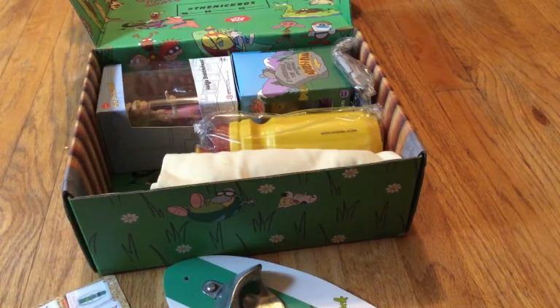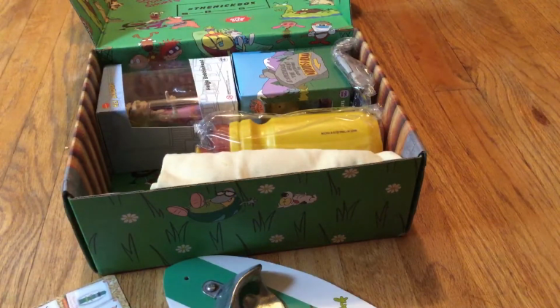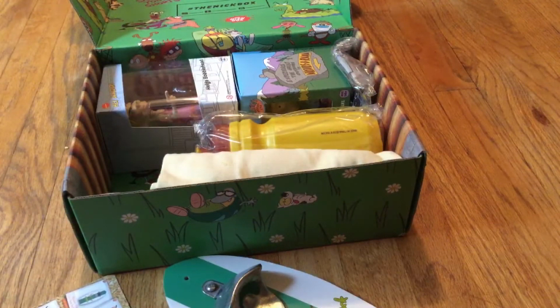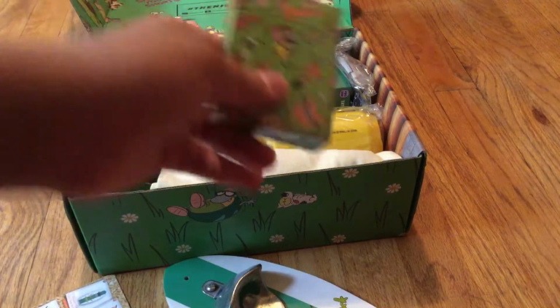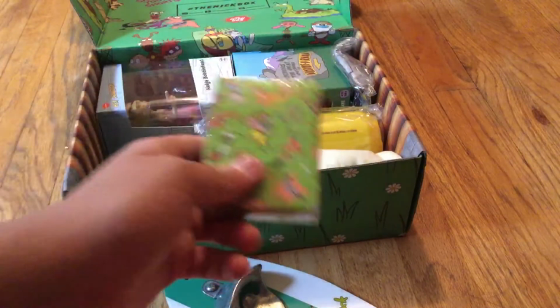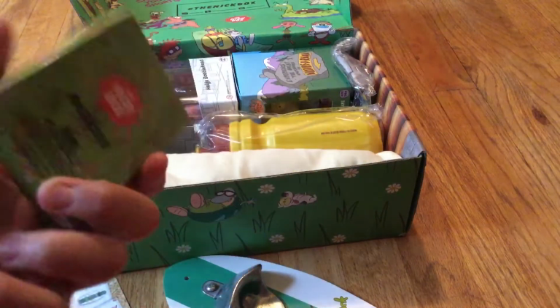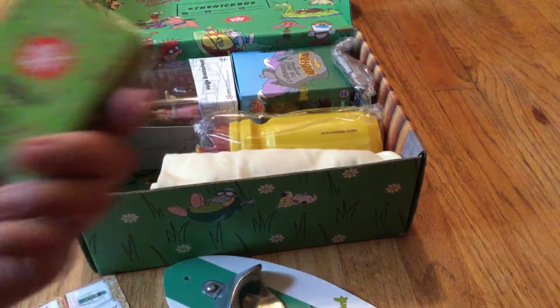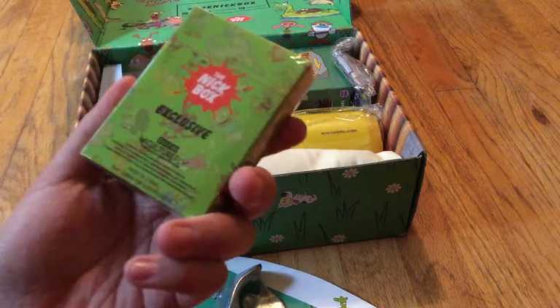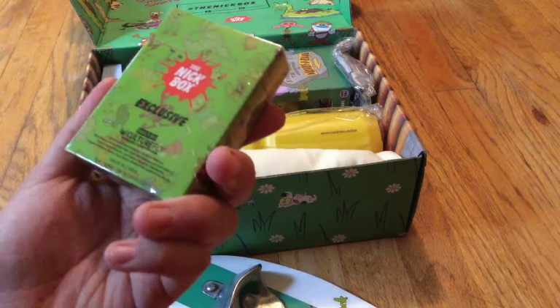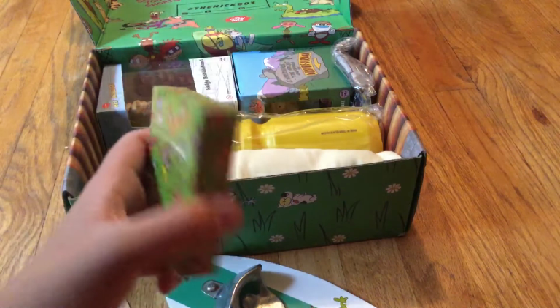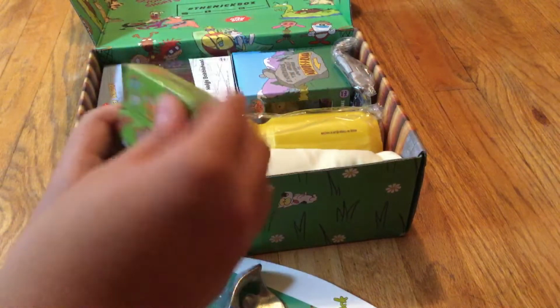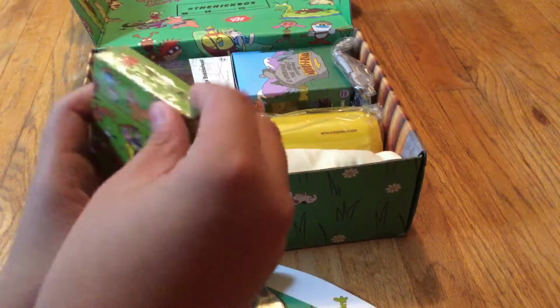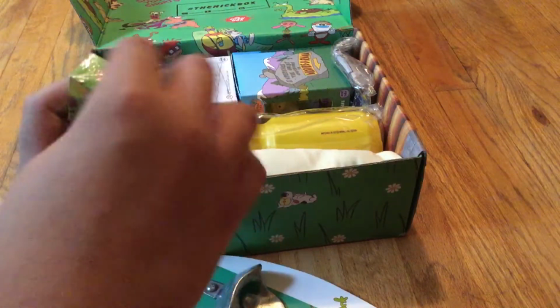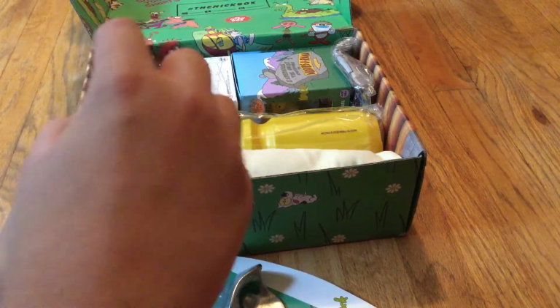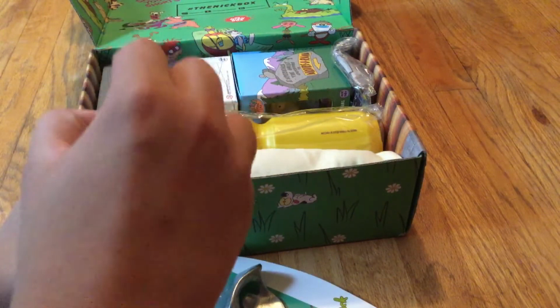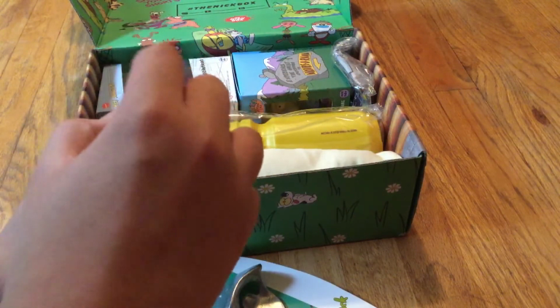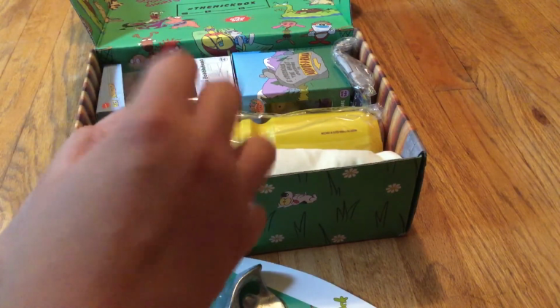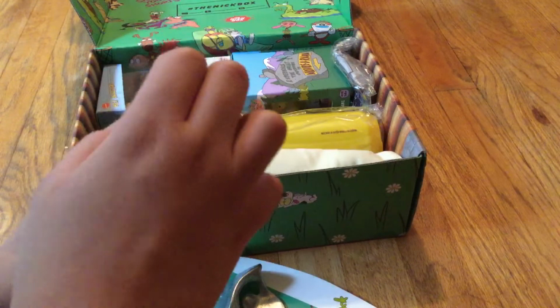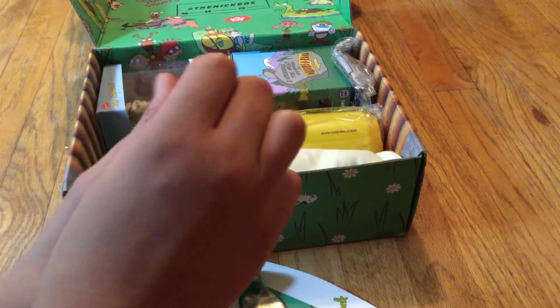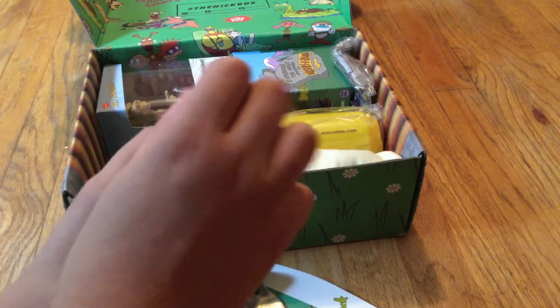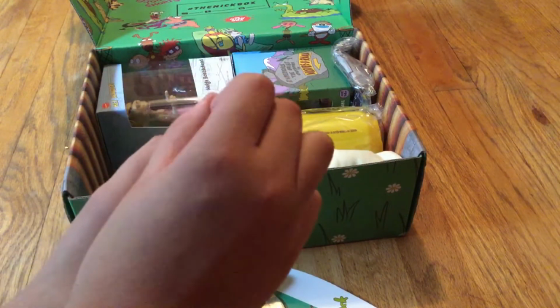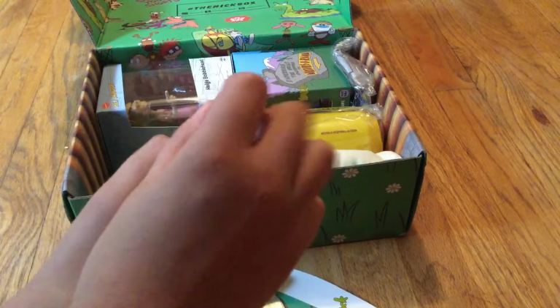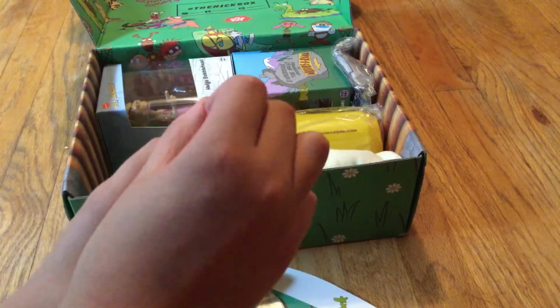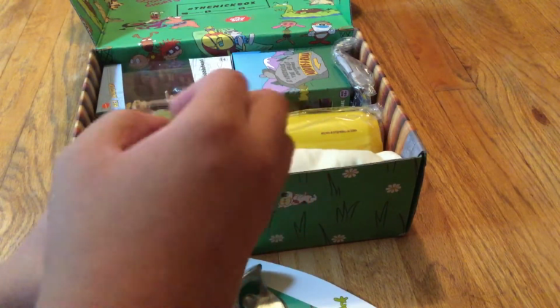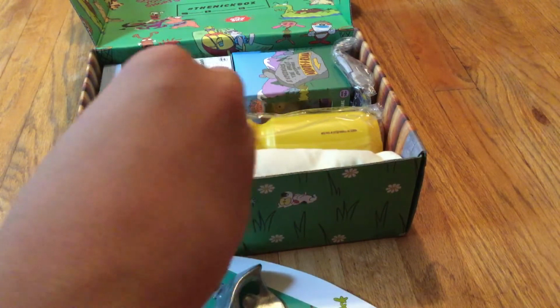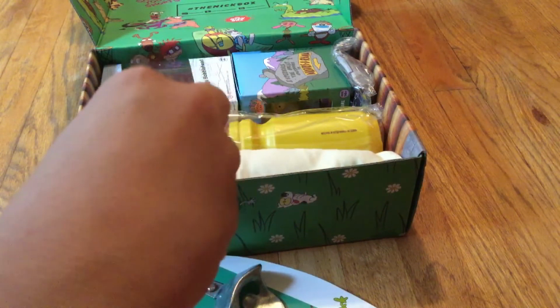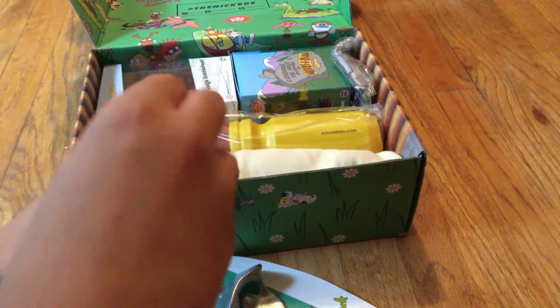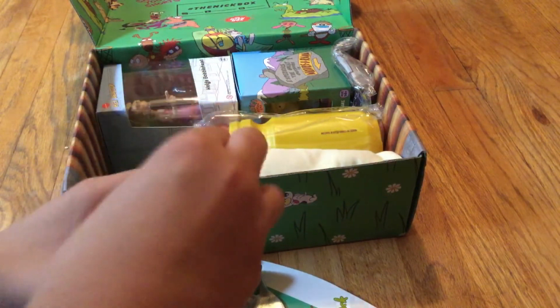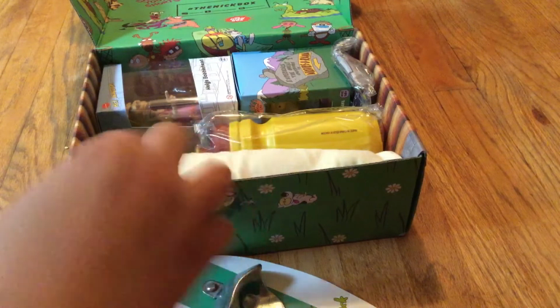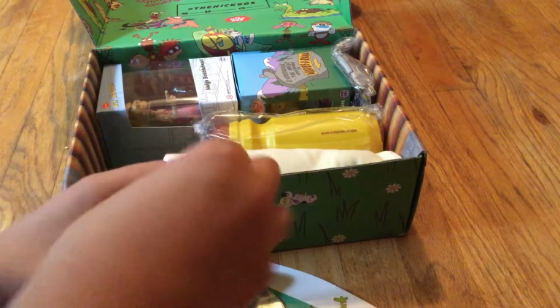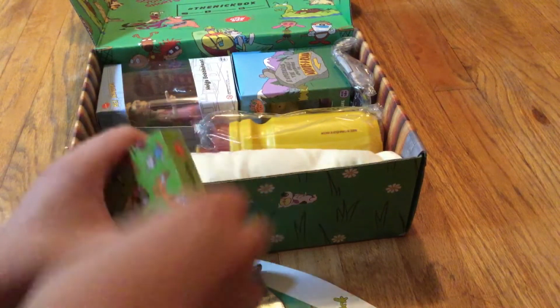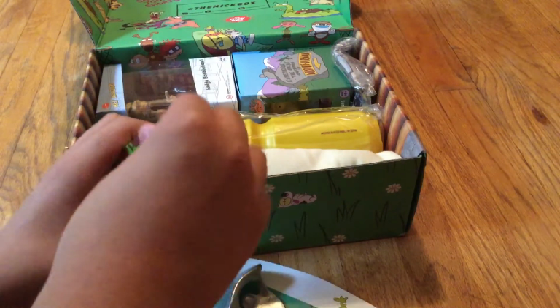What is this? I think it's cards. It says Nick Box Exclusive. Let's see if we can open them — I think there are cards.